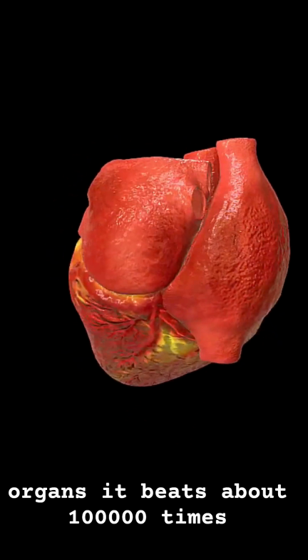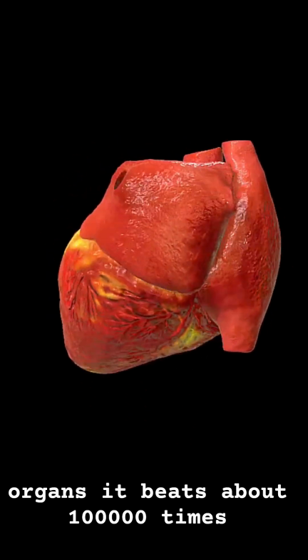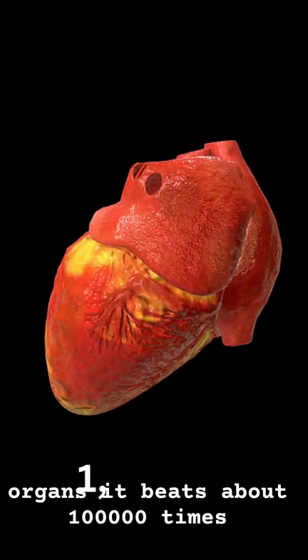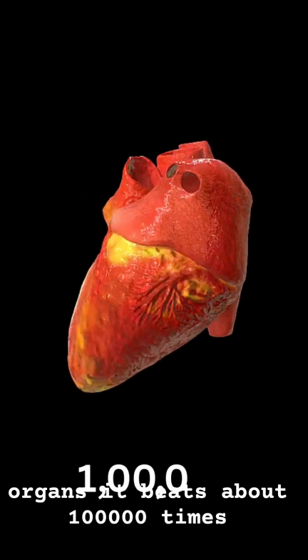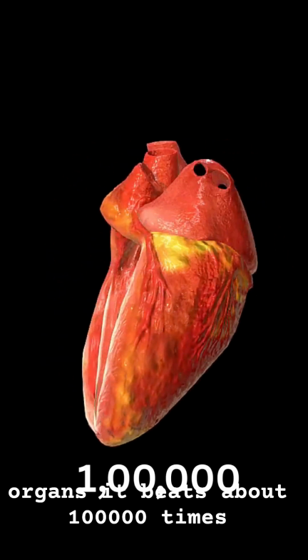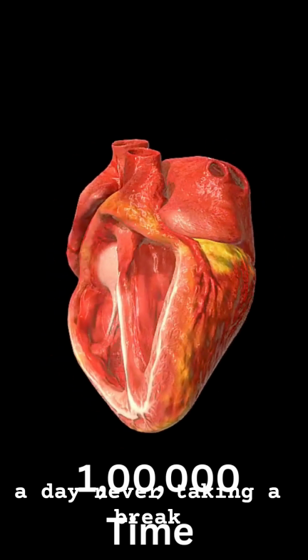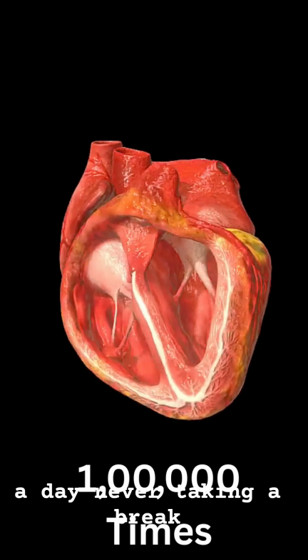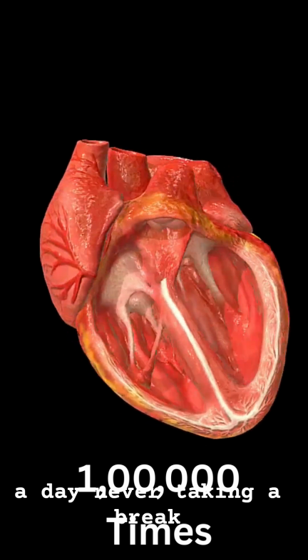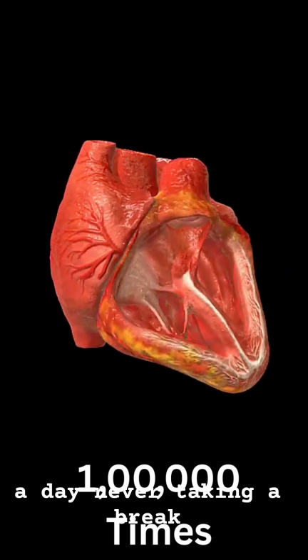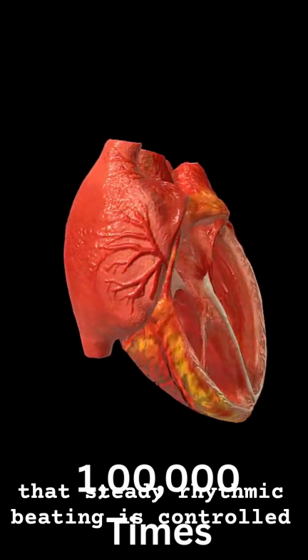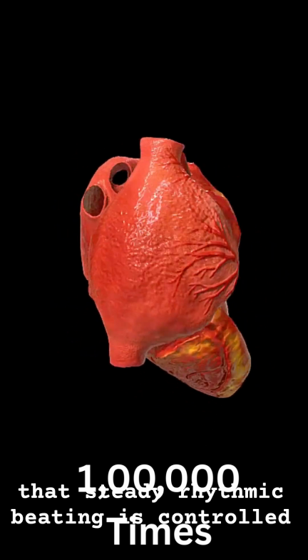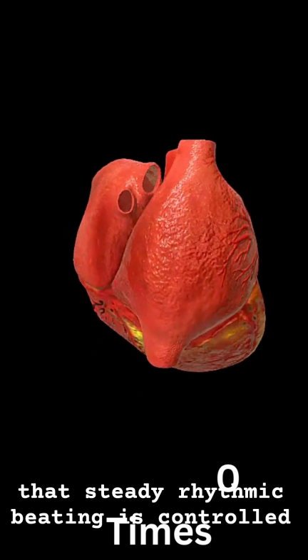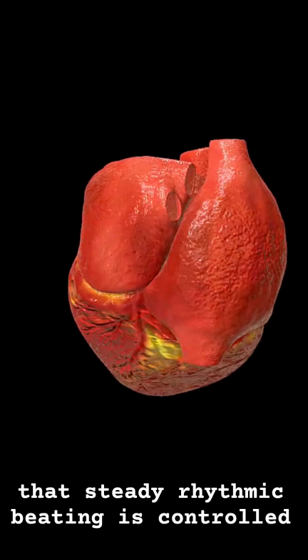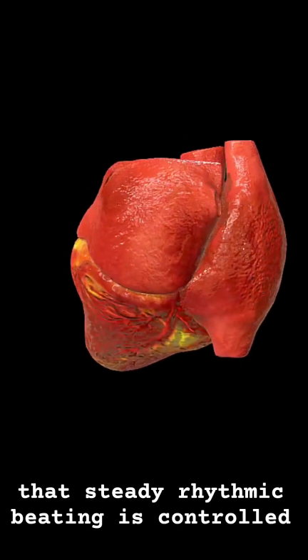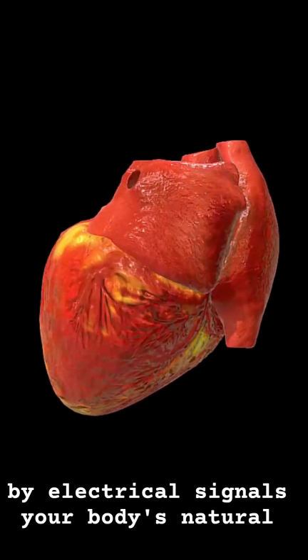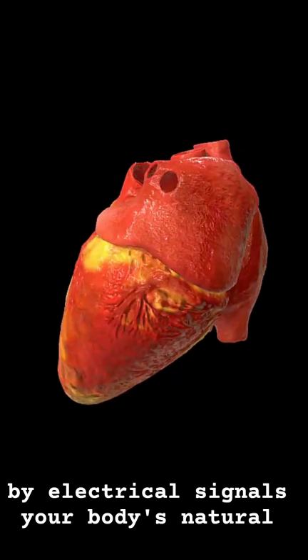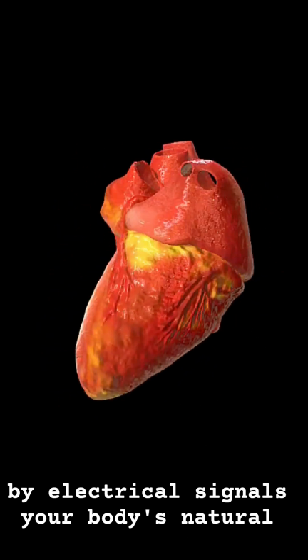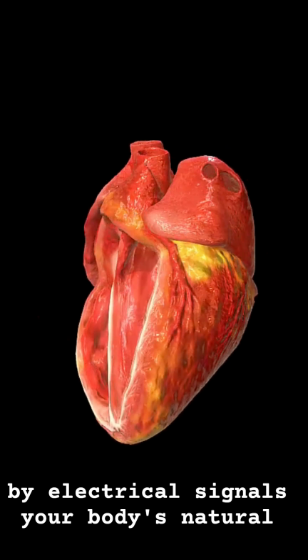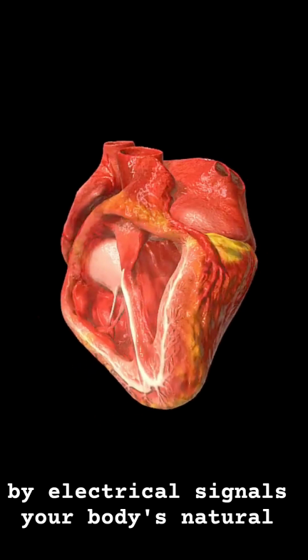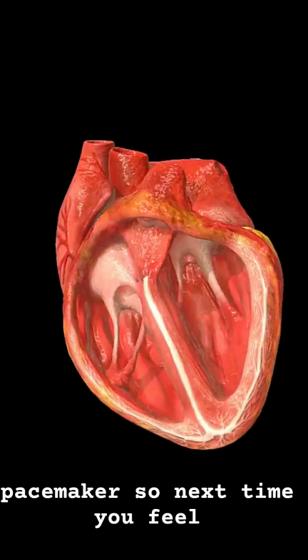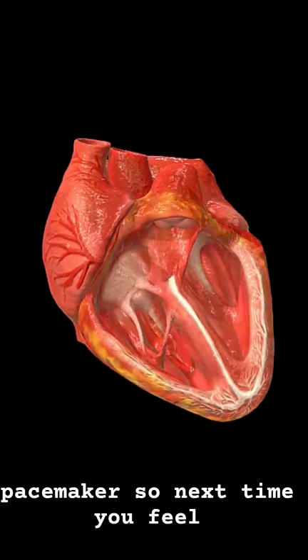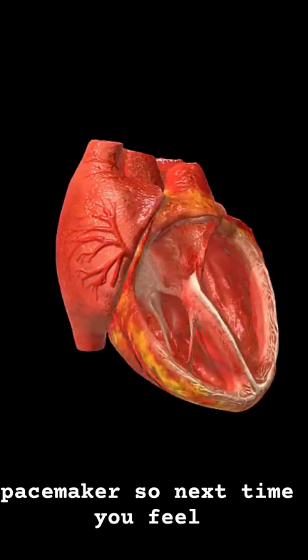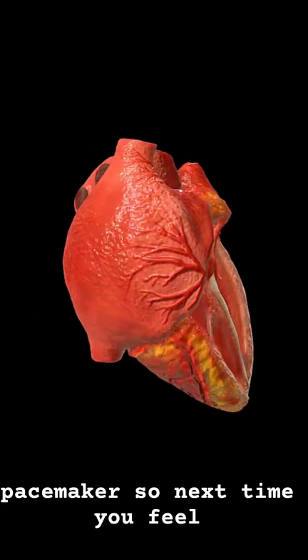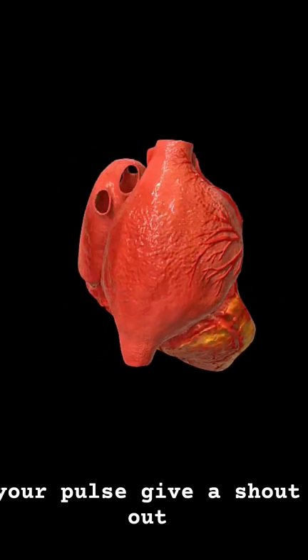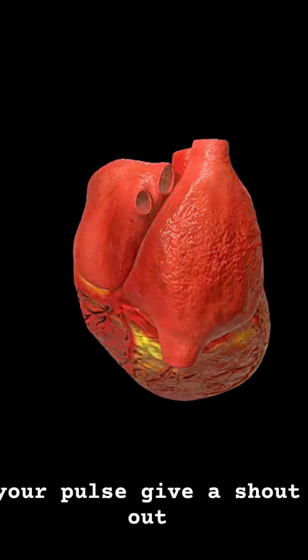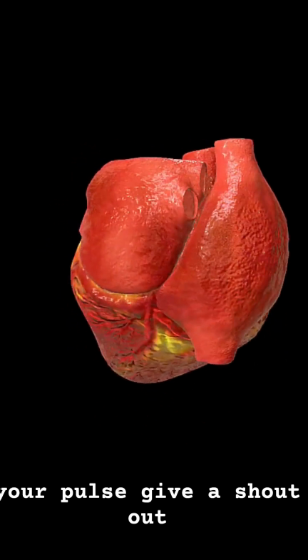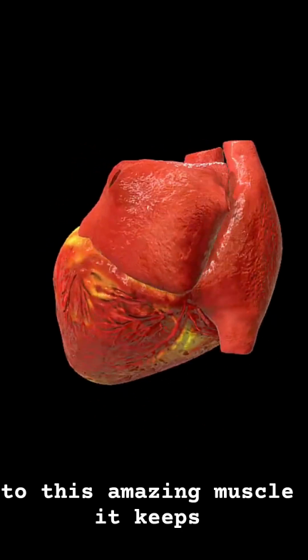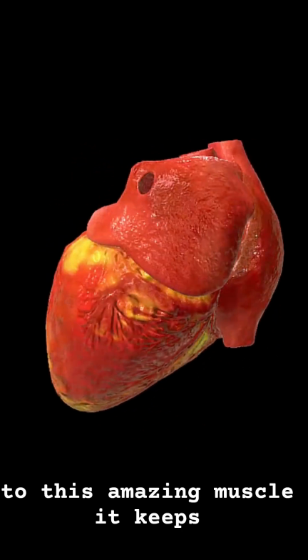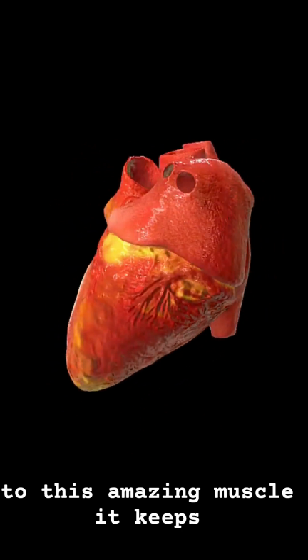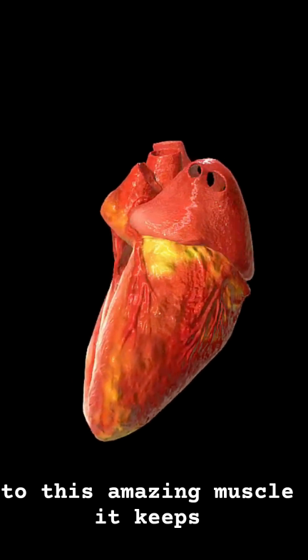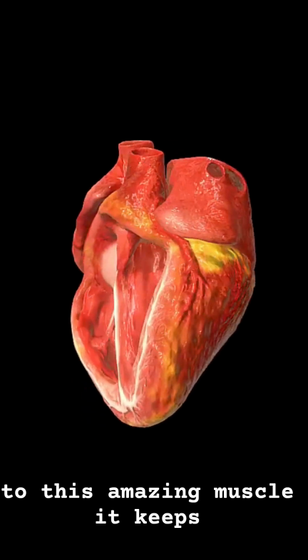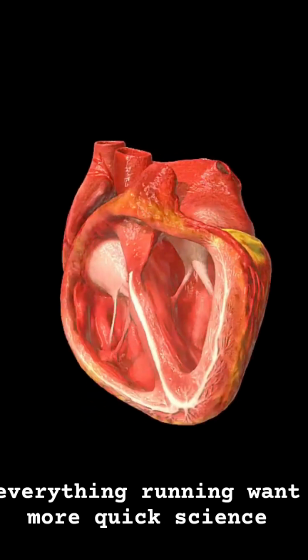It beats about 100,000 times a day, never taking a break. That steady, rhythmic beating is controlled by electrical signals — your body's natural pacemaker. So next time you feel your pulse, give a shout-out to this amazing muscle. It keeps everything running.